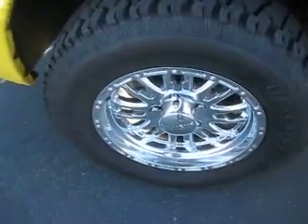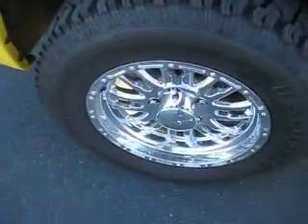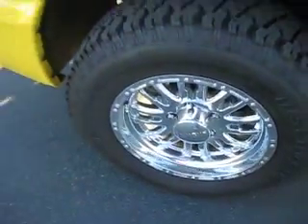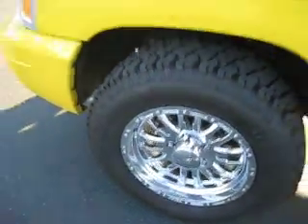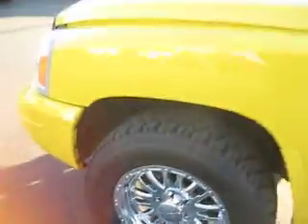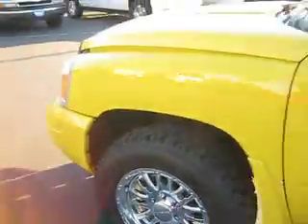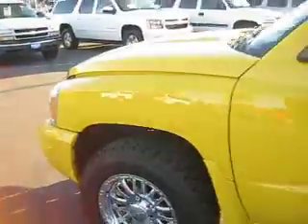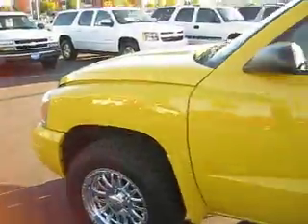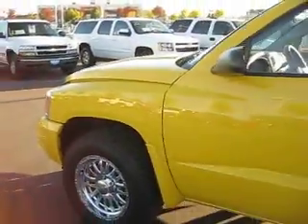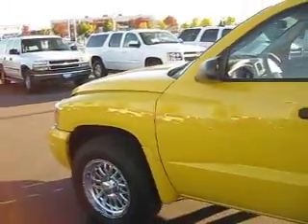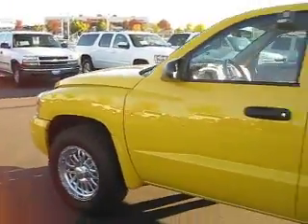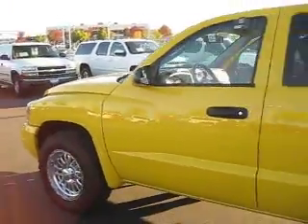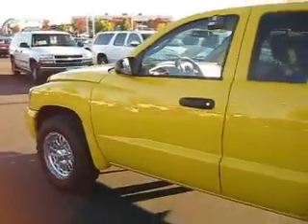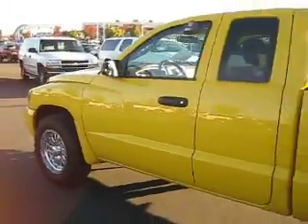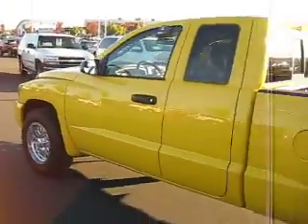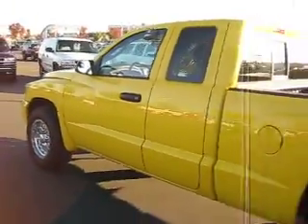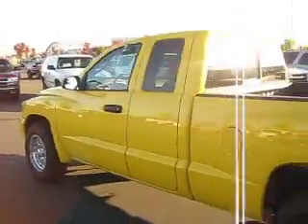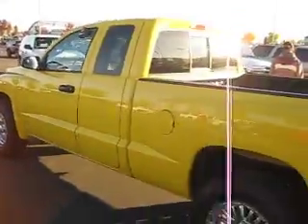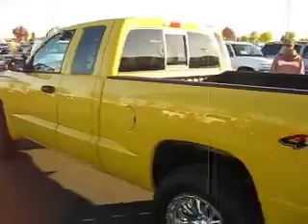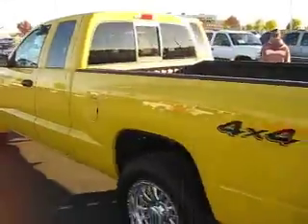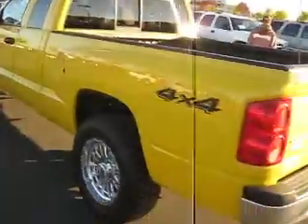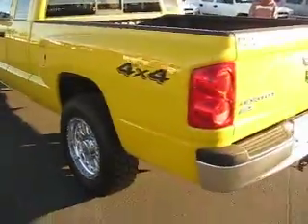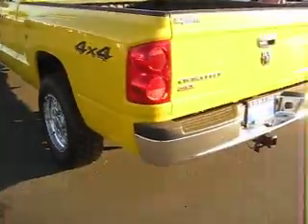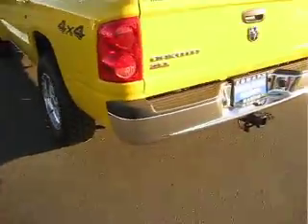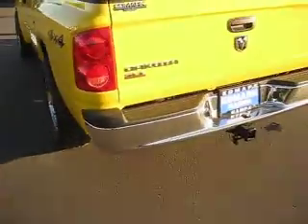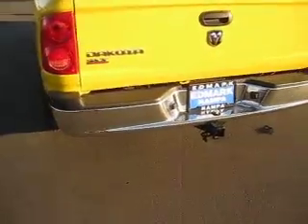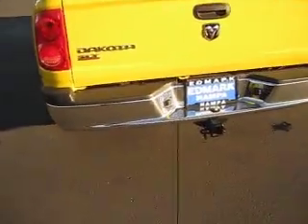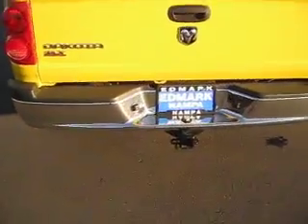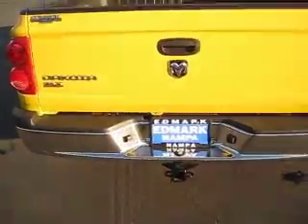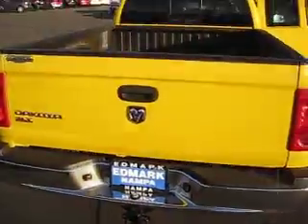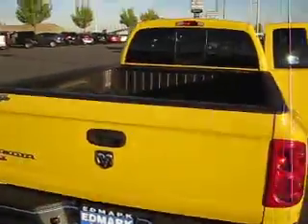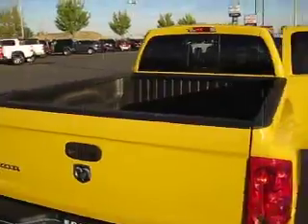It has 17-inch wheels and tires. The exterior is in good condition and a vibrant yellow color. It has tinted windows, towing capabilities, and a bed liner.